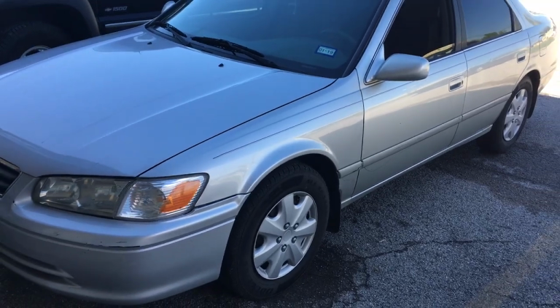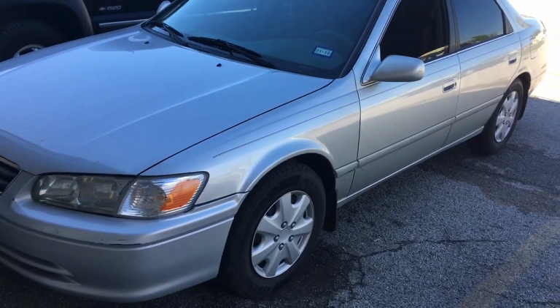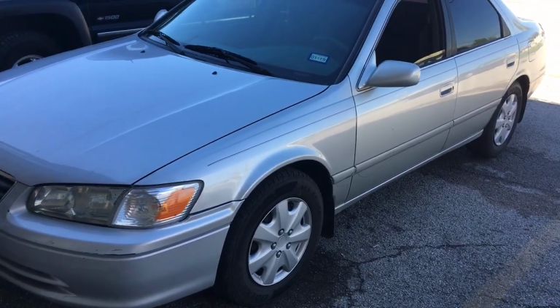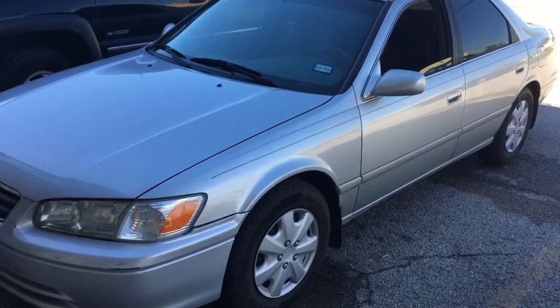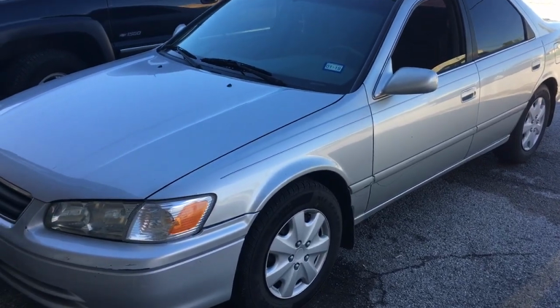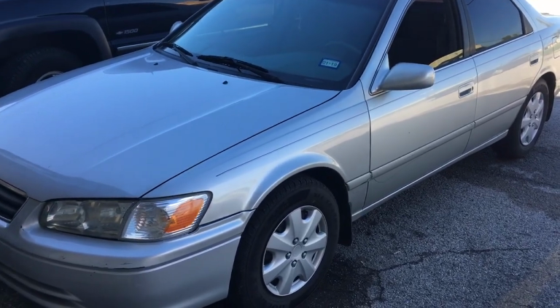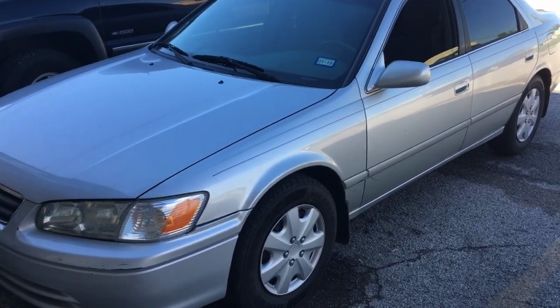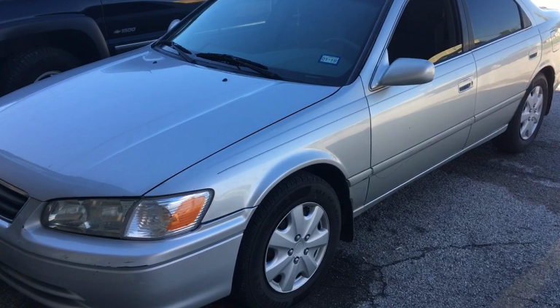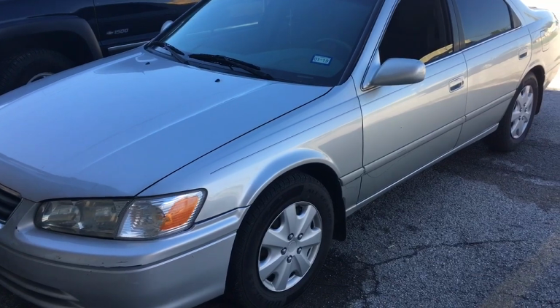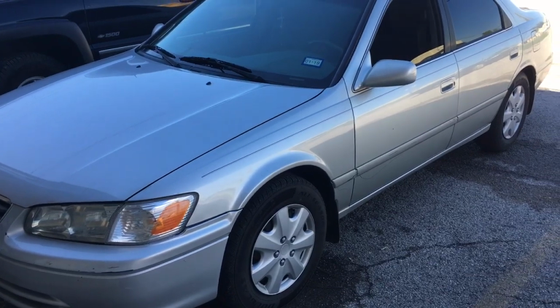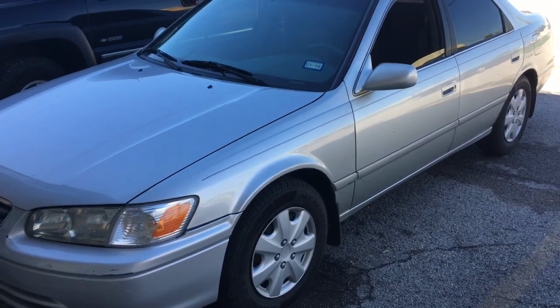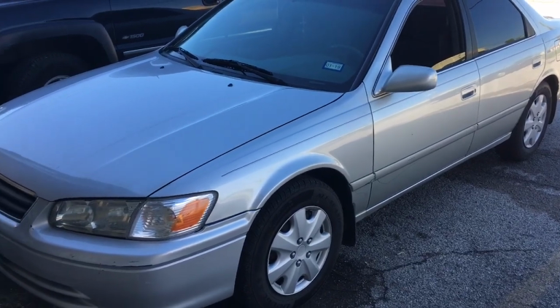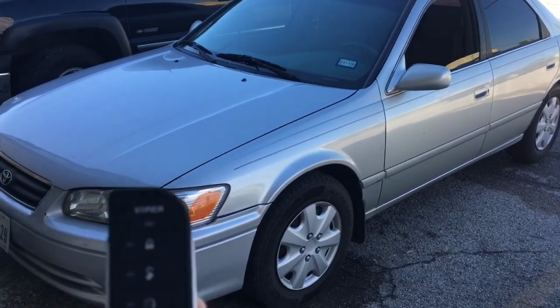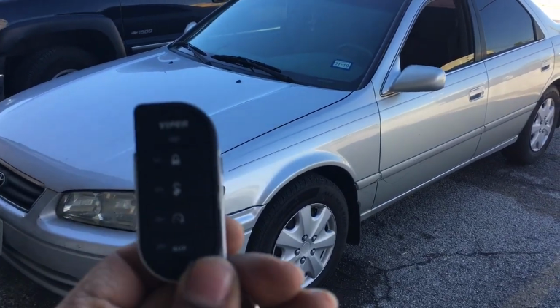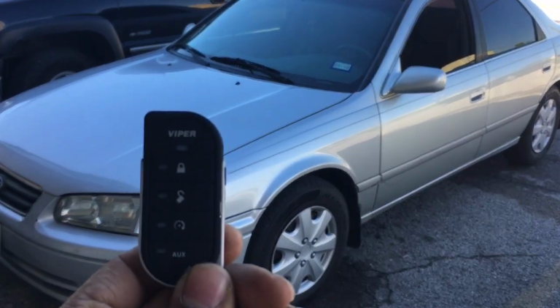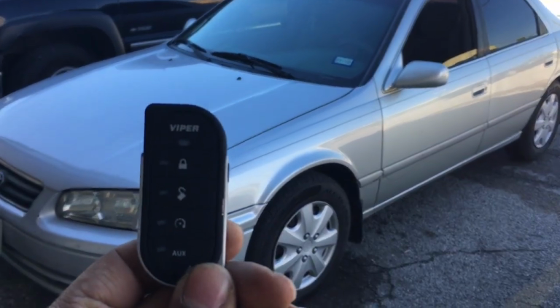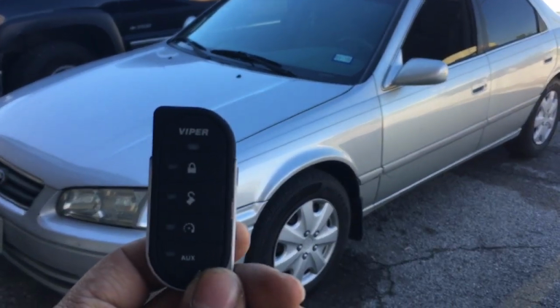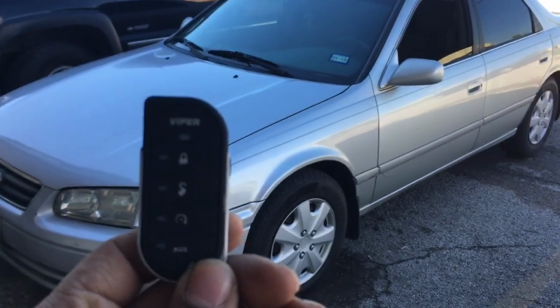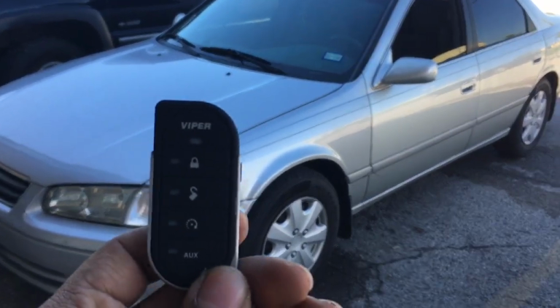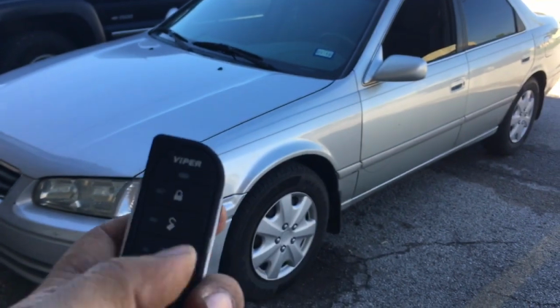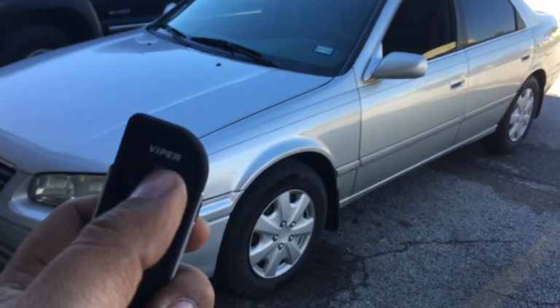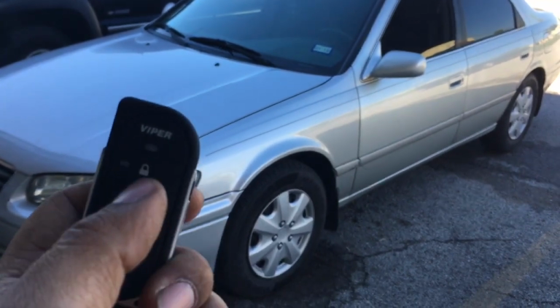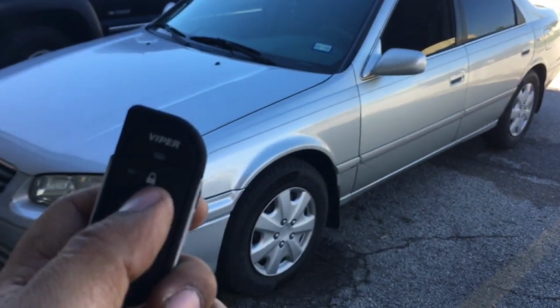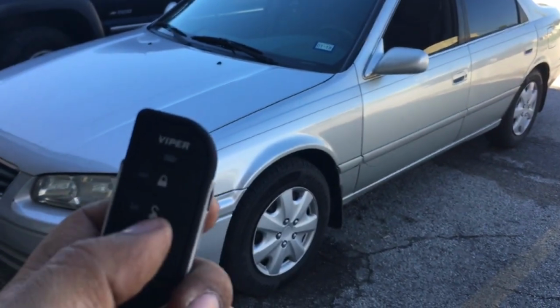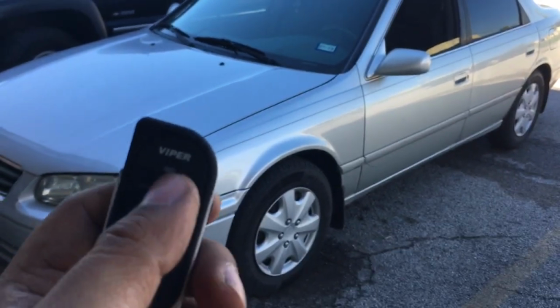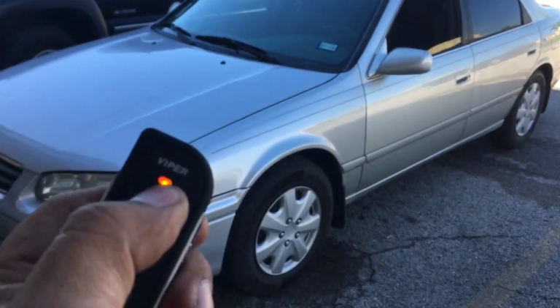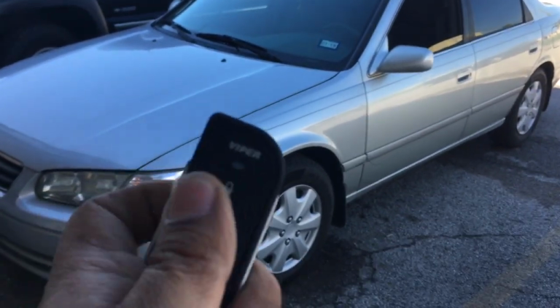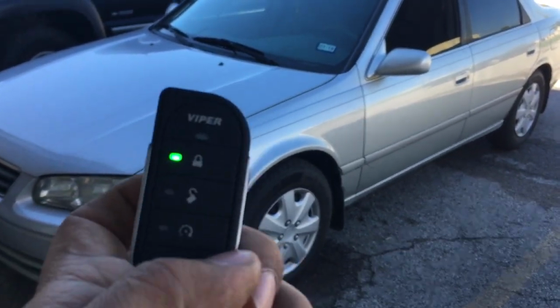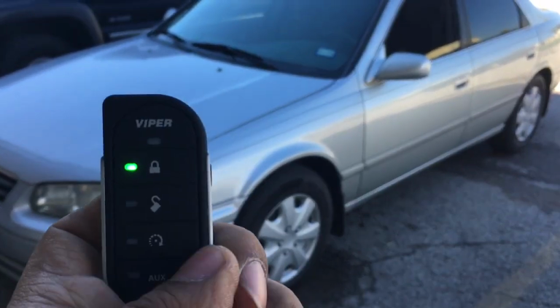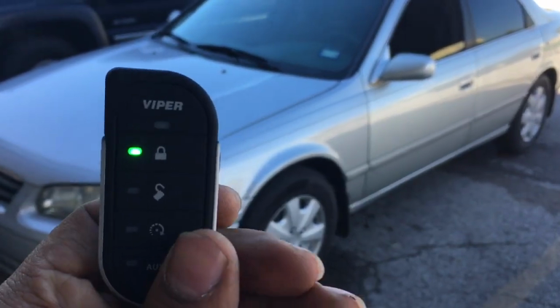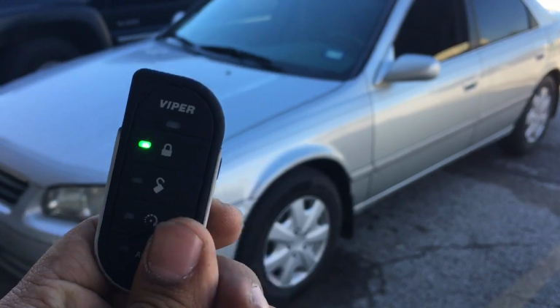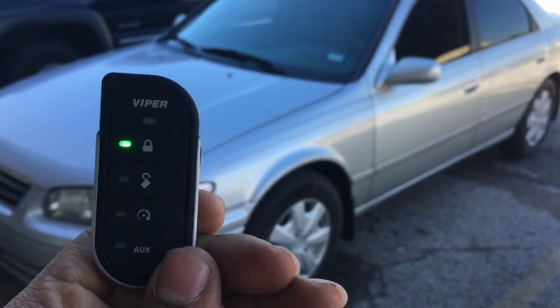We're here at Innovative Car Sound with a 2000 Toyota Camry. Just finished up the Viper Remote Start — this is the 5806. It features lock, unlock, and remote start with a two-way pager communicator.